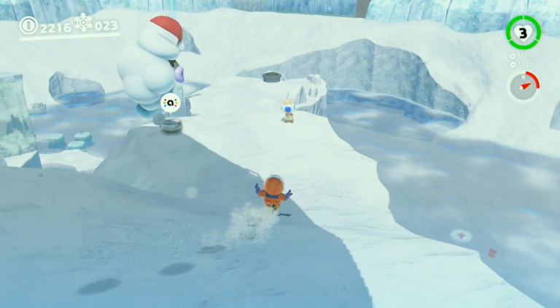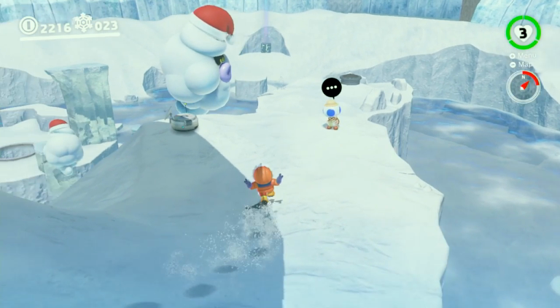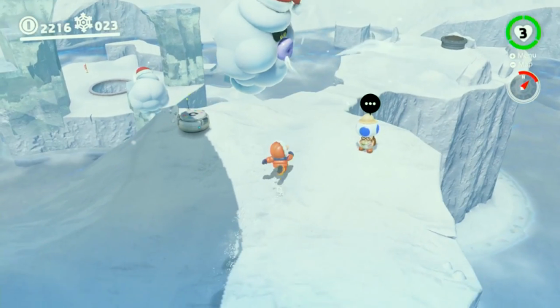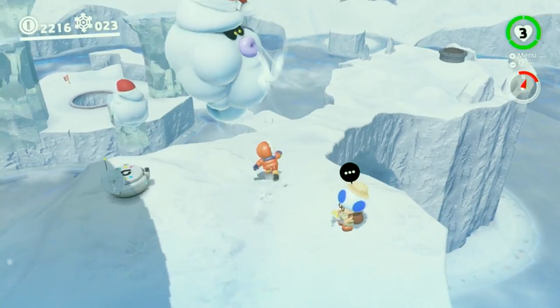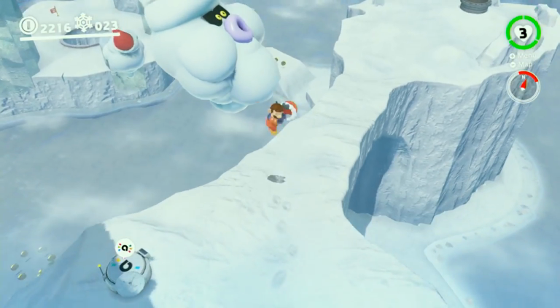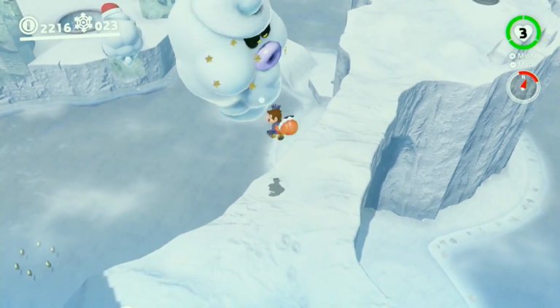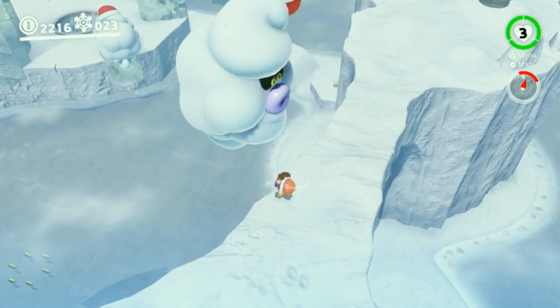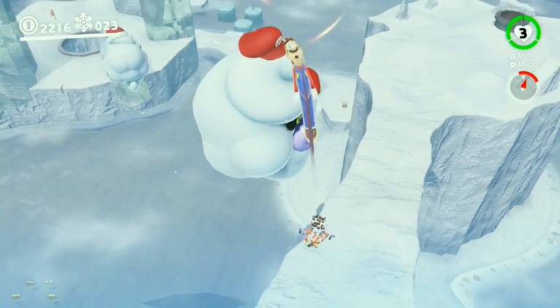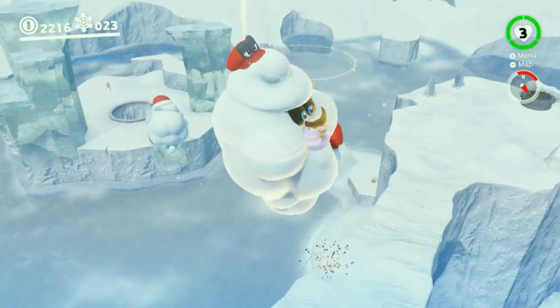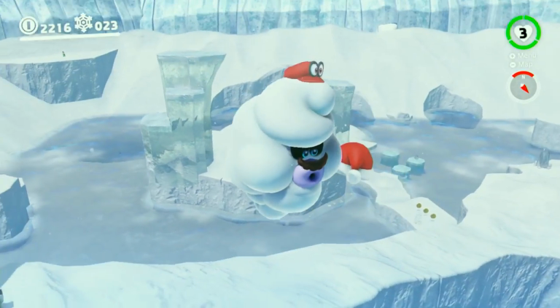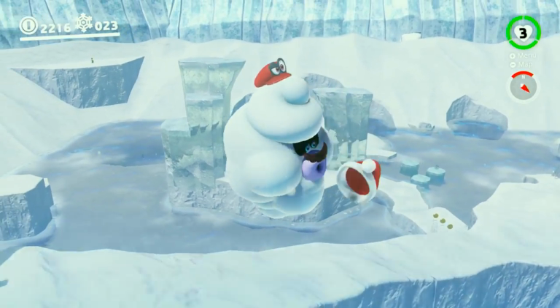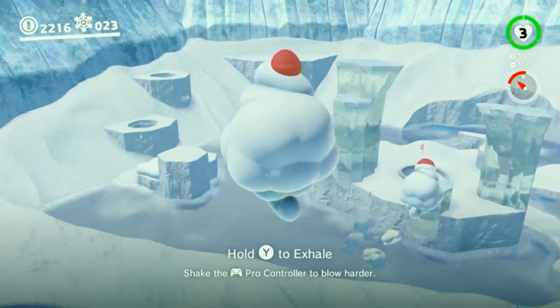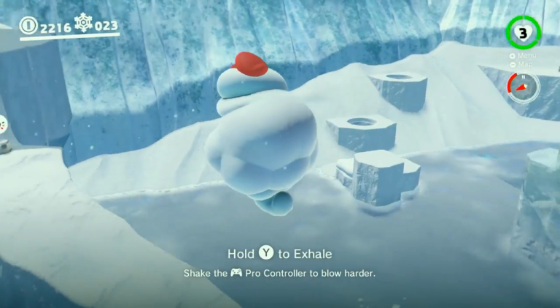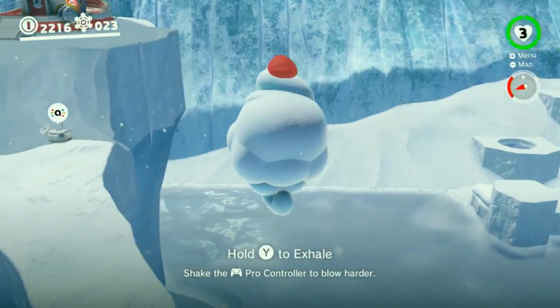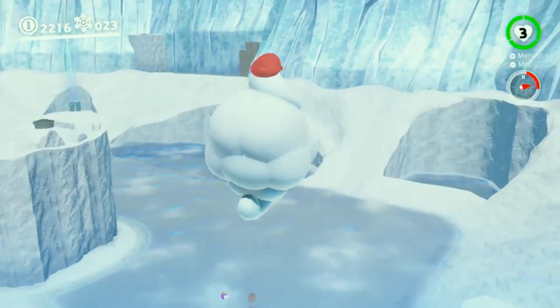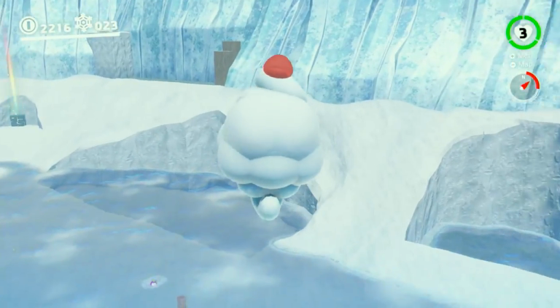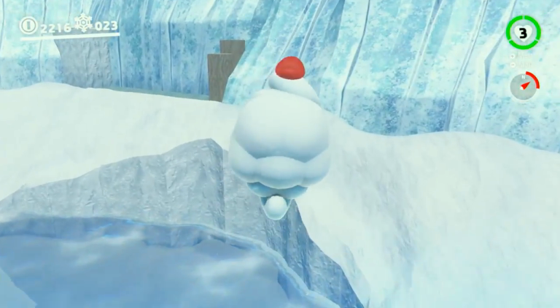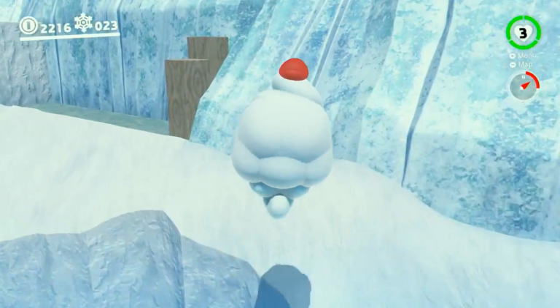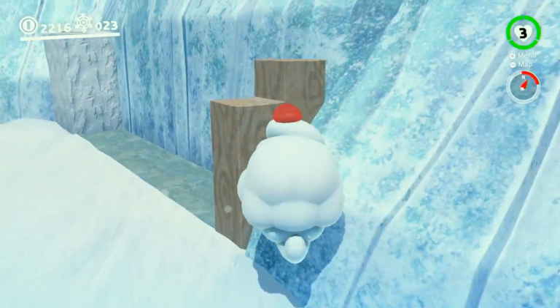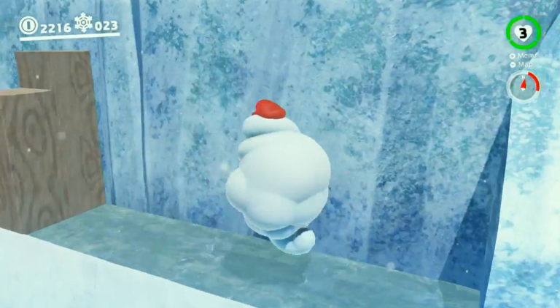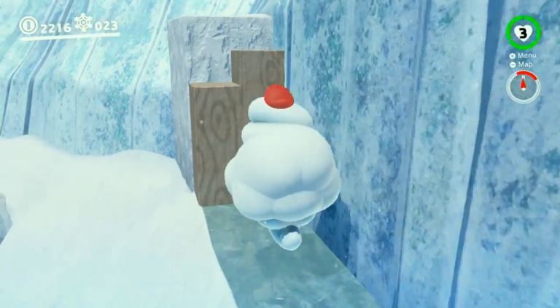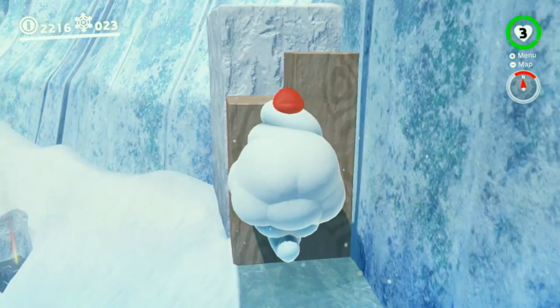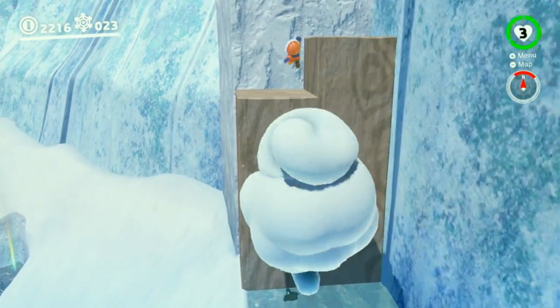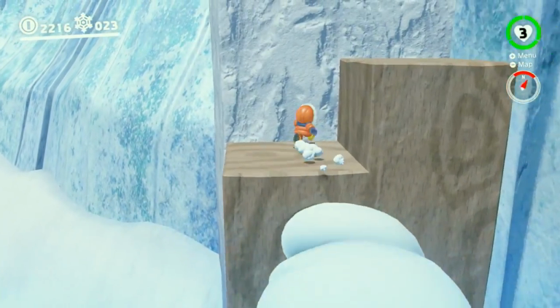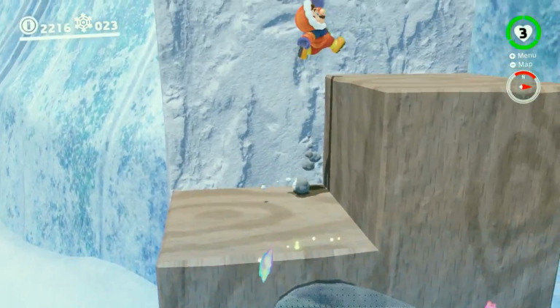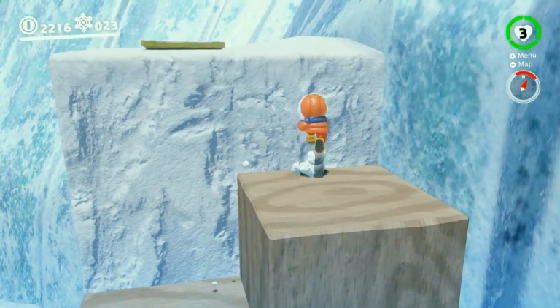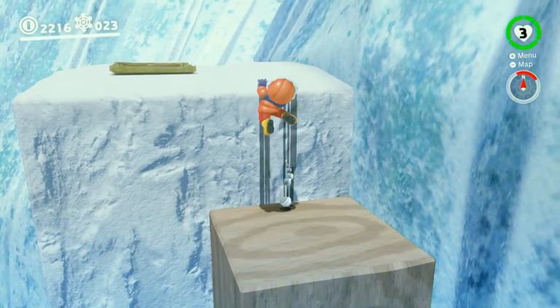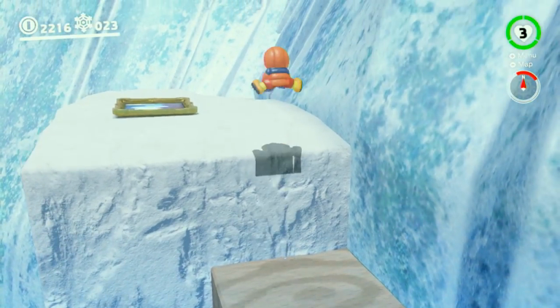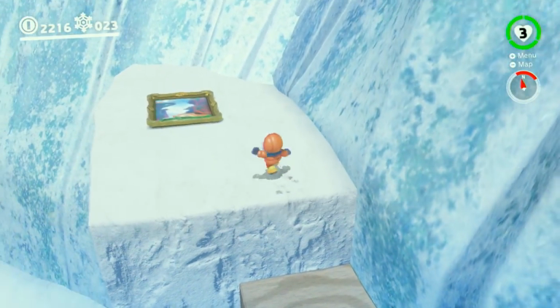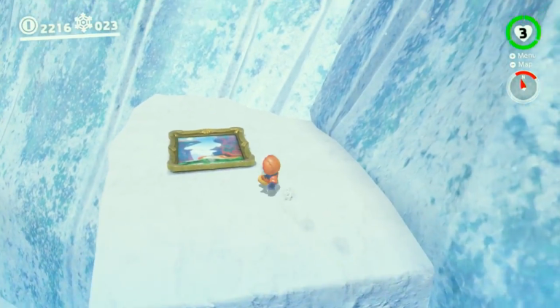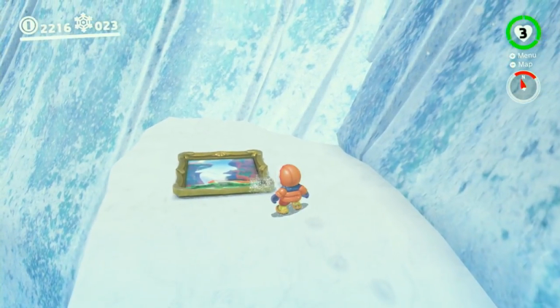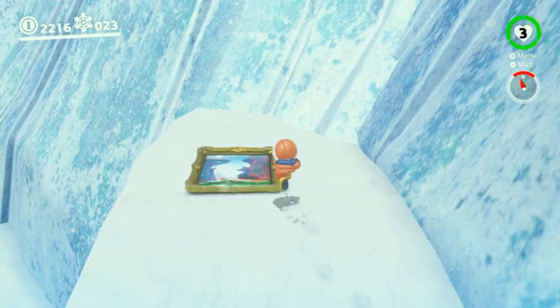The Snow Kingdom painting is a little trickier. Take control of the cloud that's down the path from your ship and head to the northeastern section of the map. Use the cloud ability to blow the large wooden block over to the platform. Once it's over as far as it'll go, just jump out of the cloud, head up the platforms, and there's the painting.